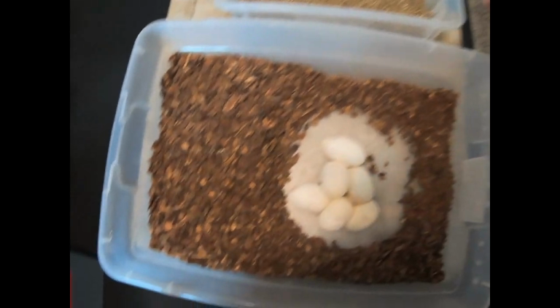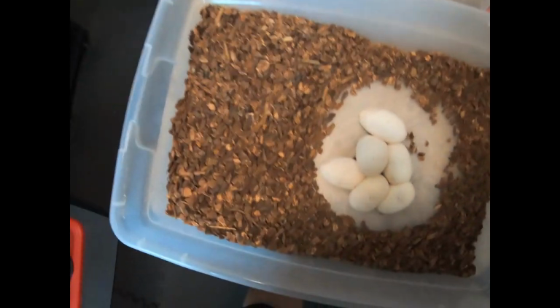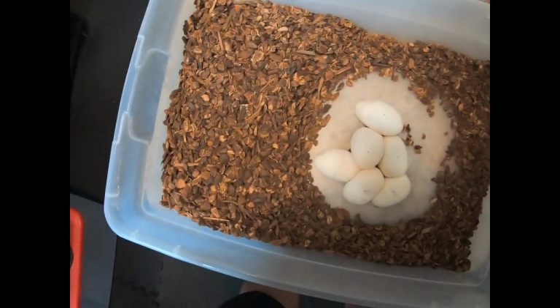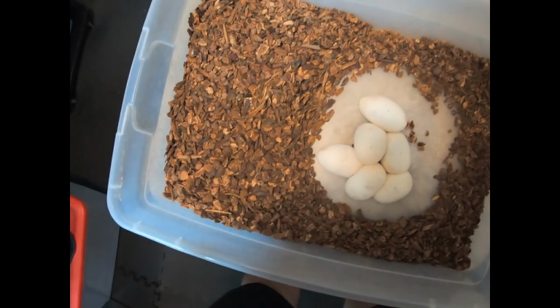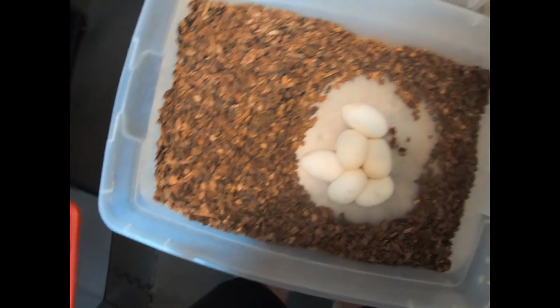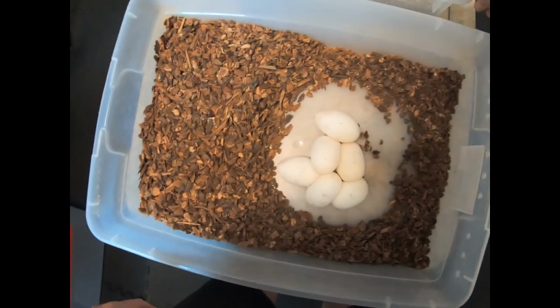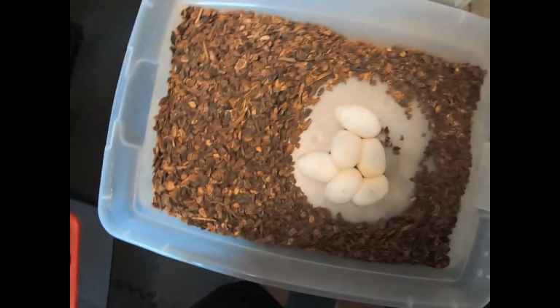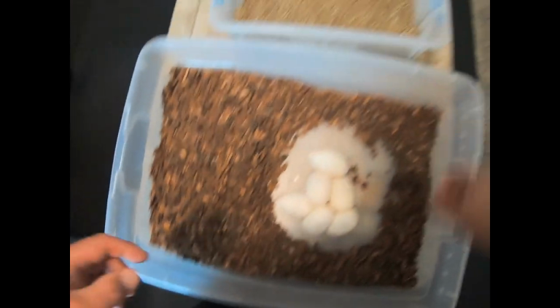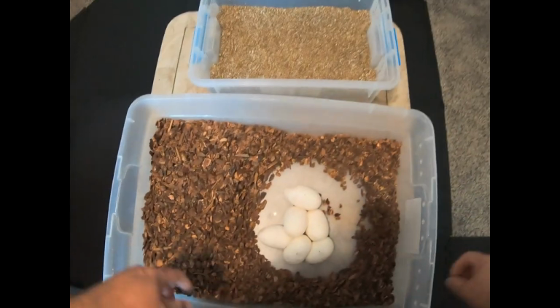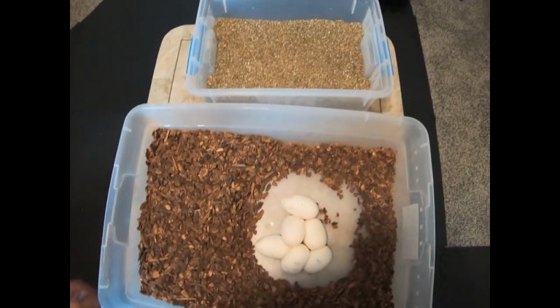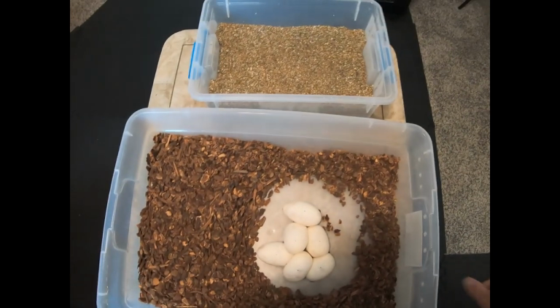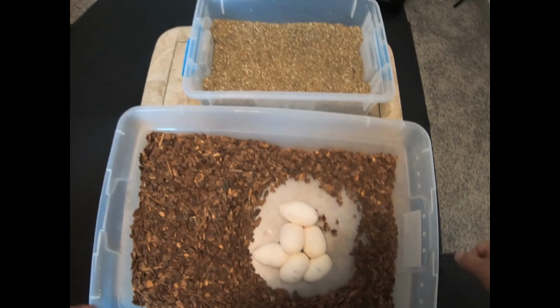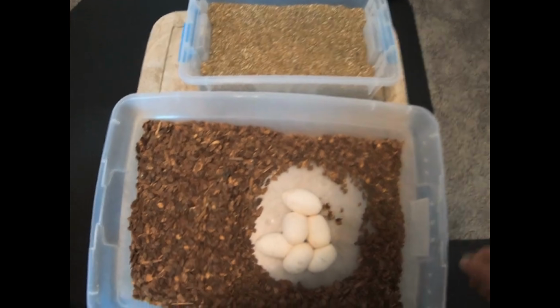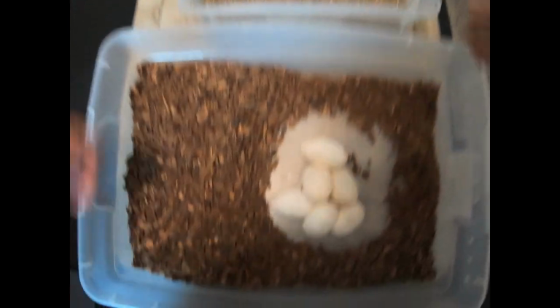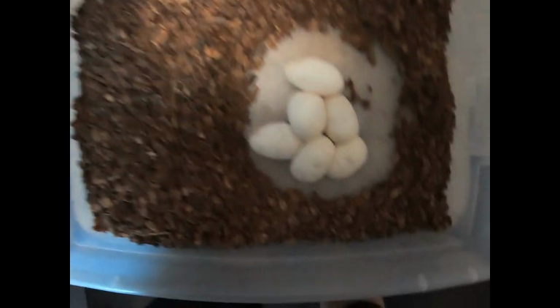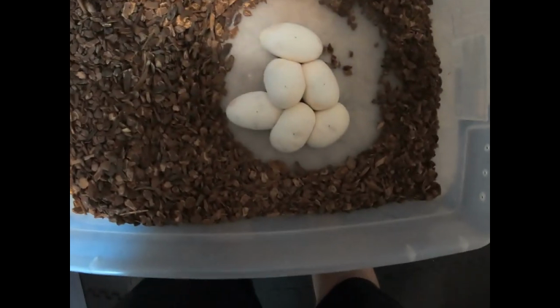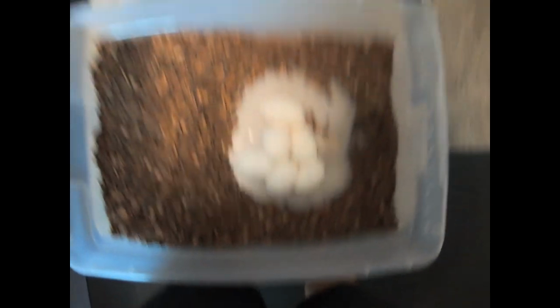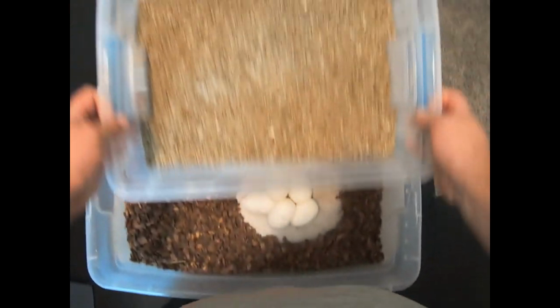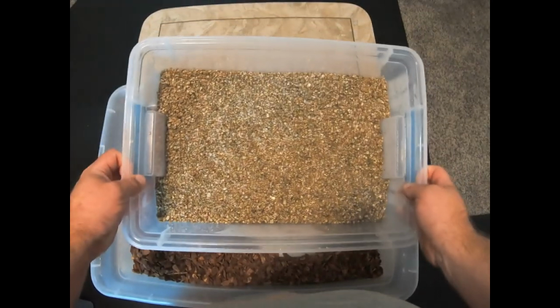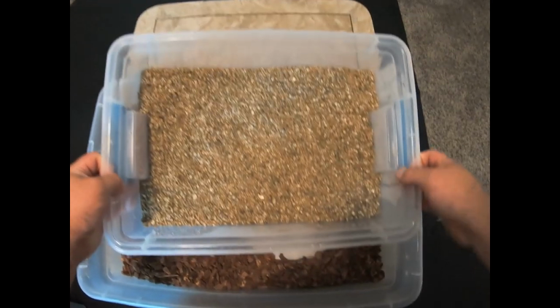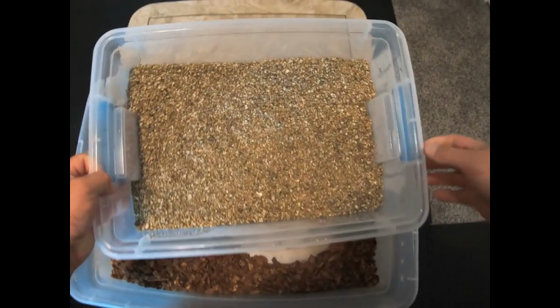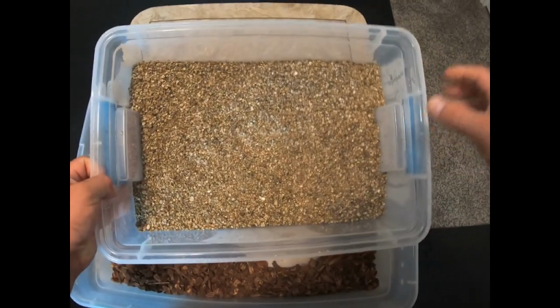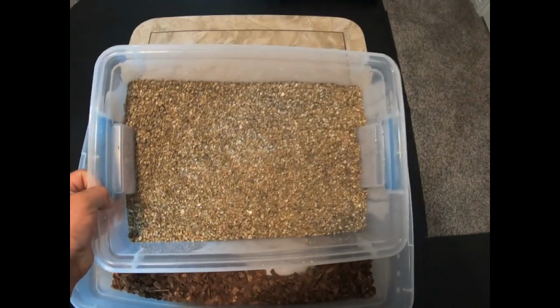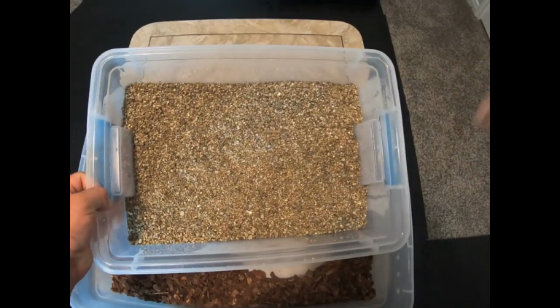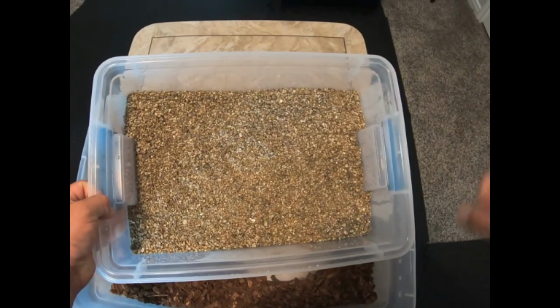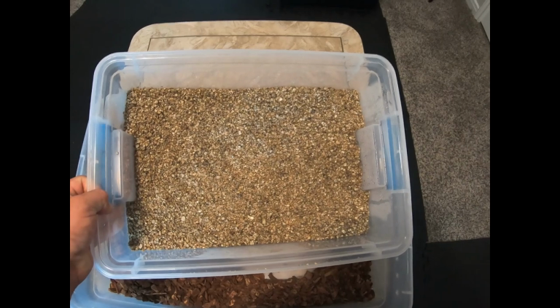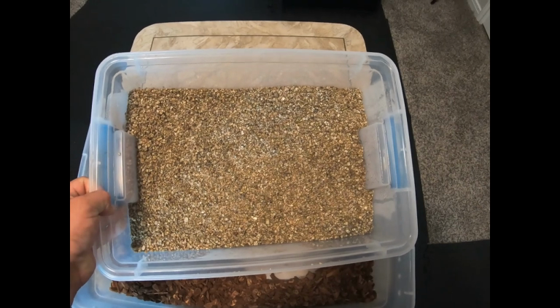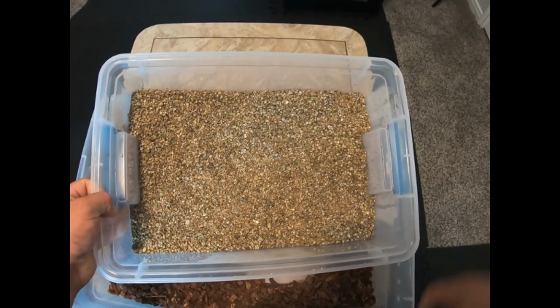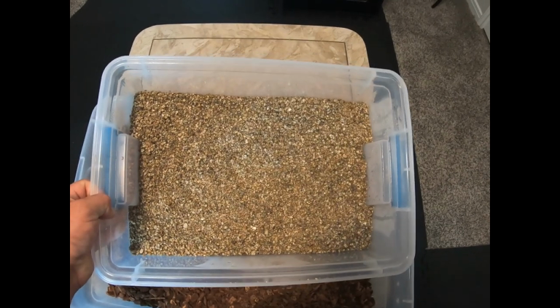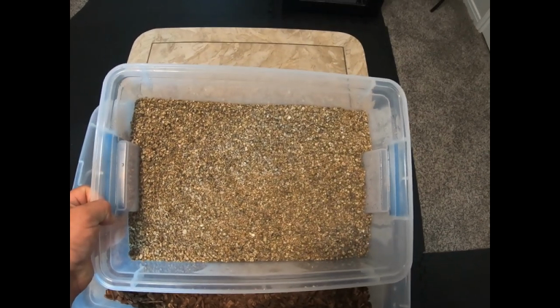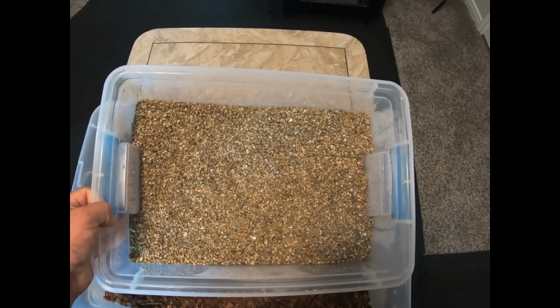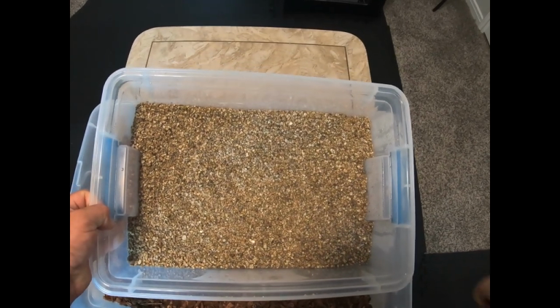This is coarse grade vermiculite that I use. It is mixed with water just to the point where you can clump it, but no water comes out when you squeeze it.